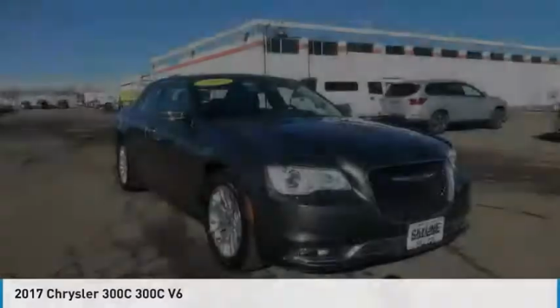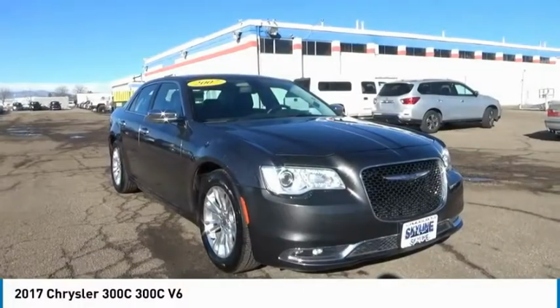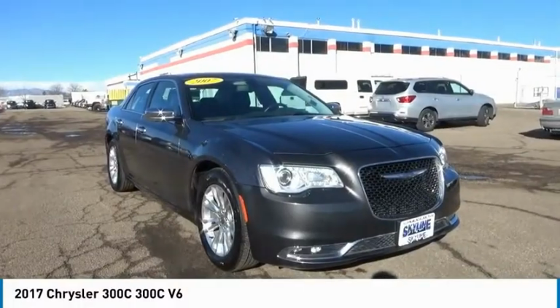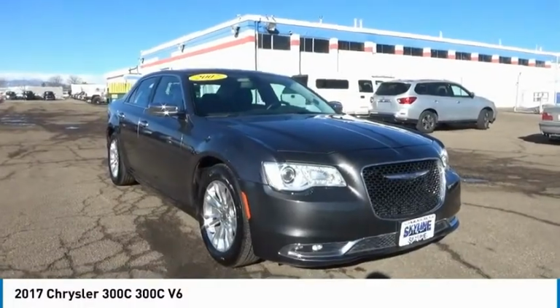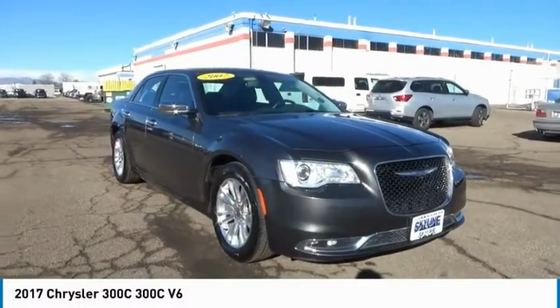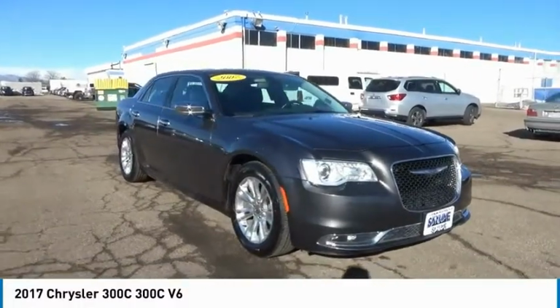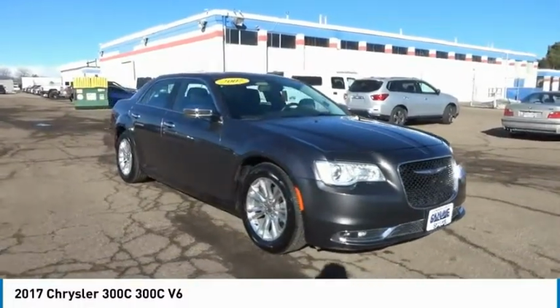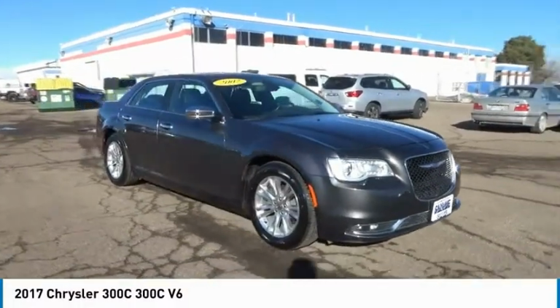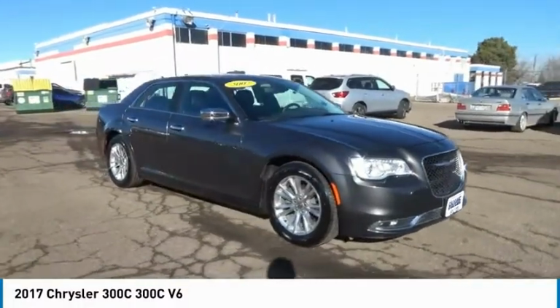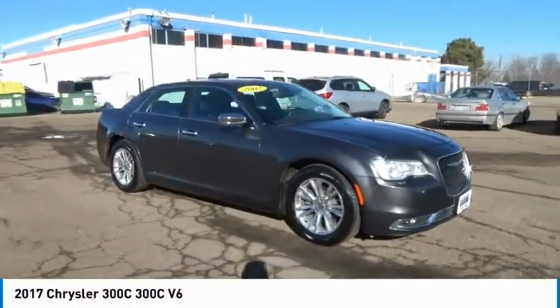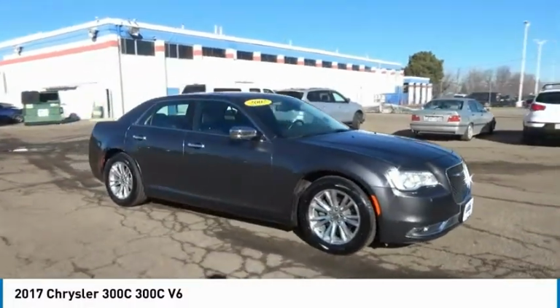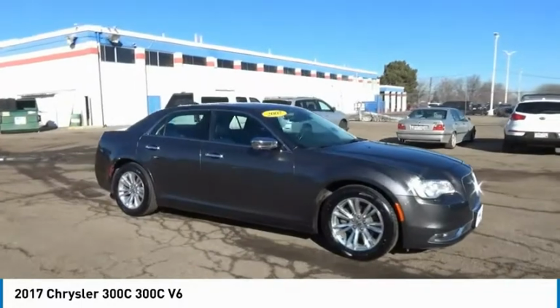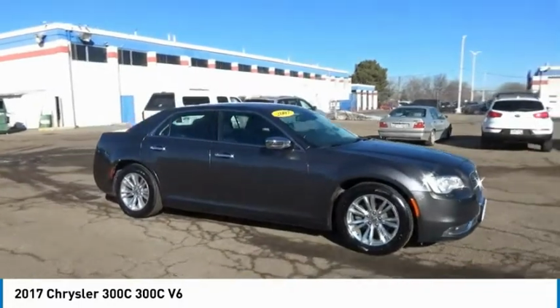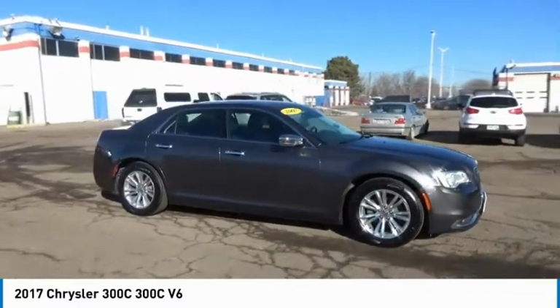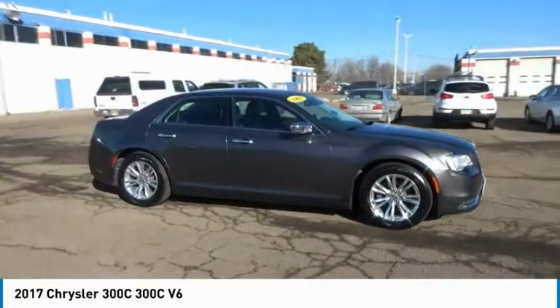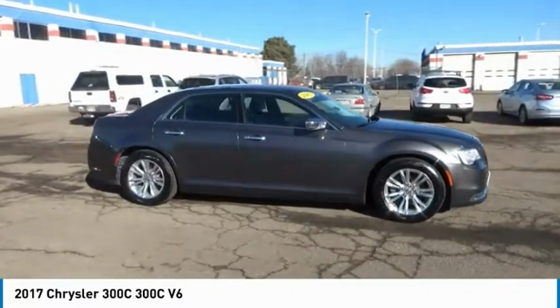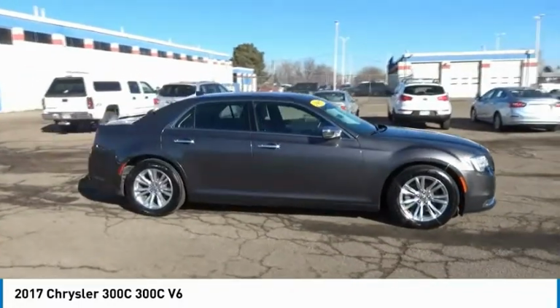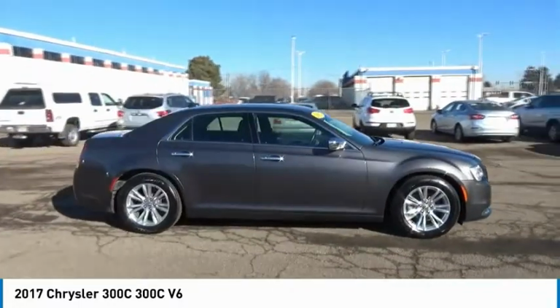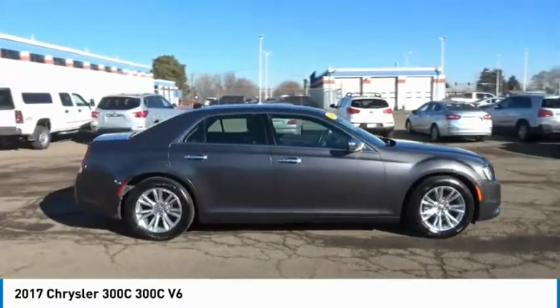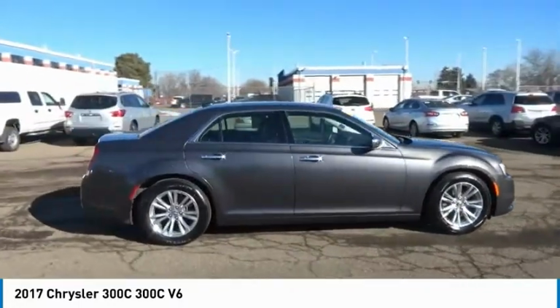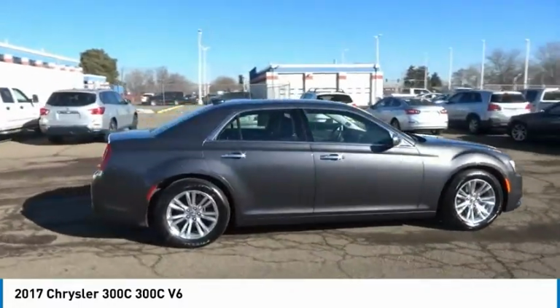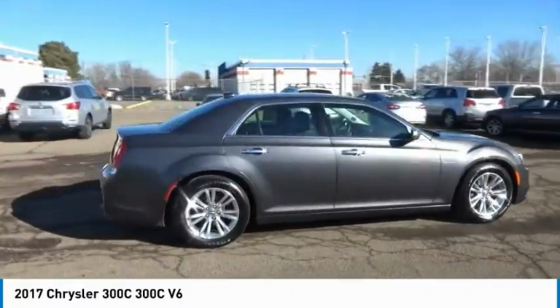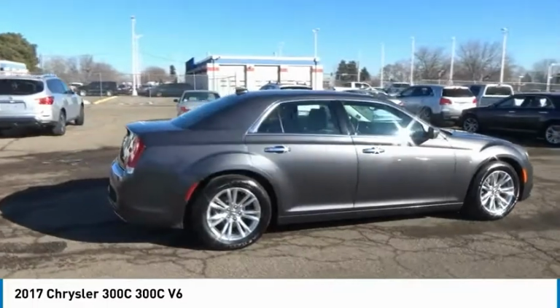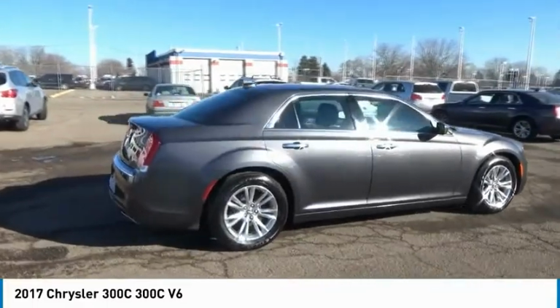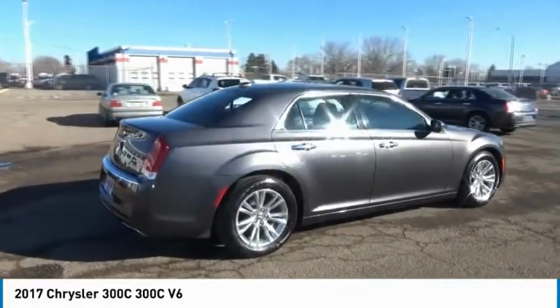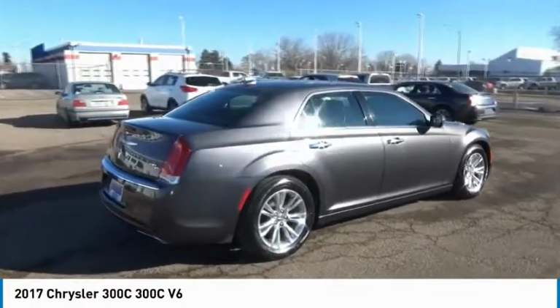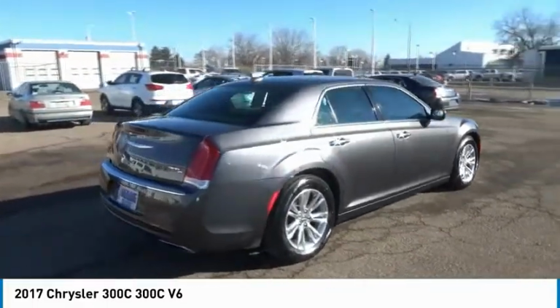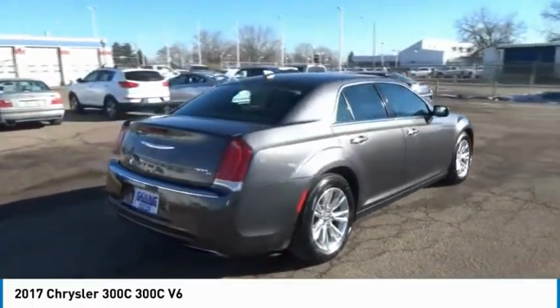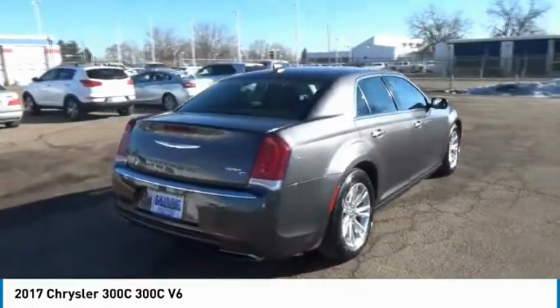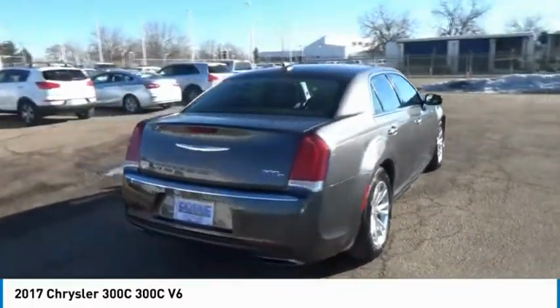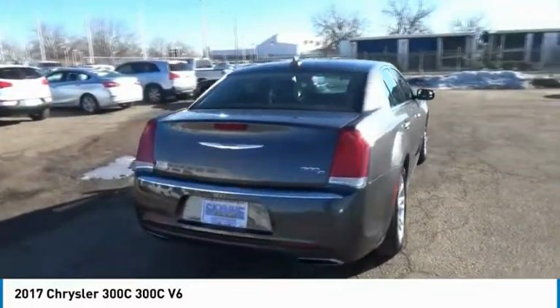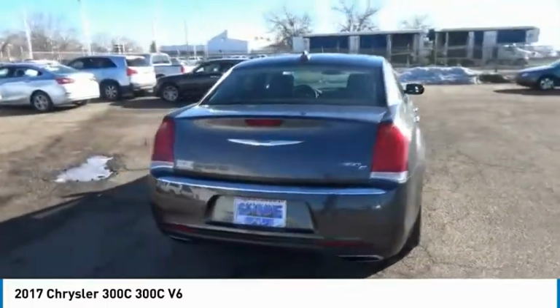Make a great choice today with the 2017 300C. The Chrysler 300C is one of the last of the big, powerful rear-wheel drive American four-door sedans — a car for the open road and a long highway.